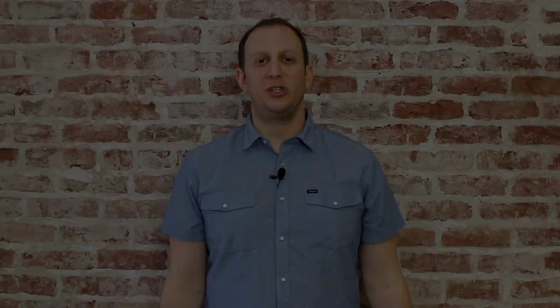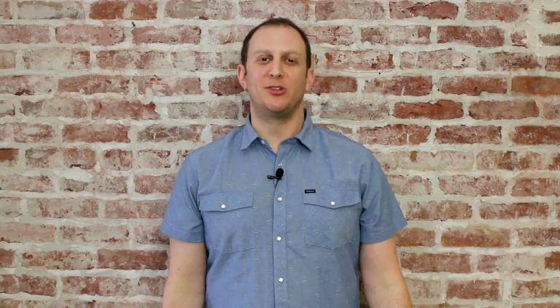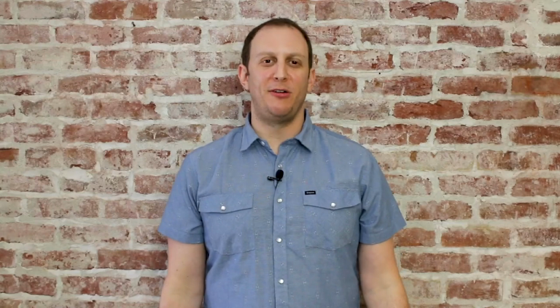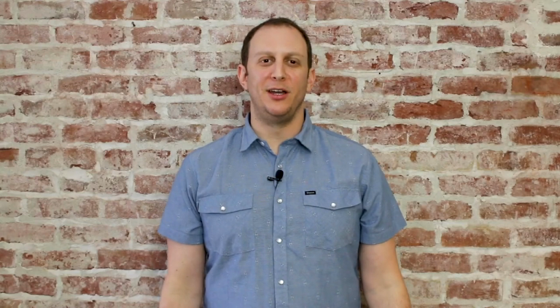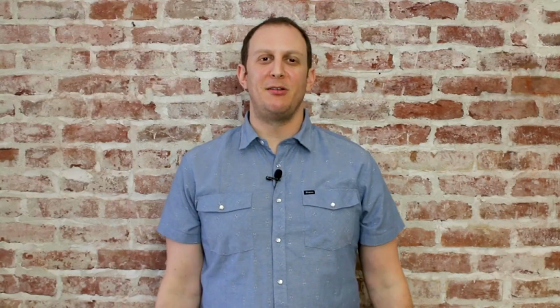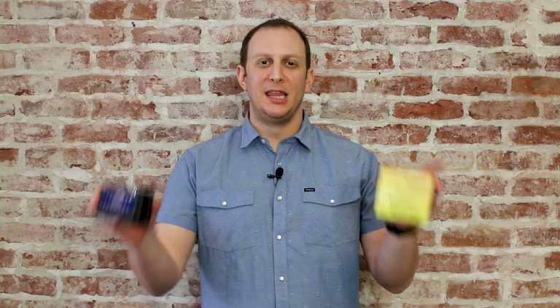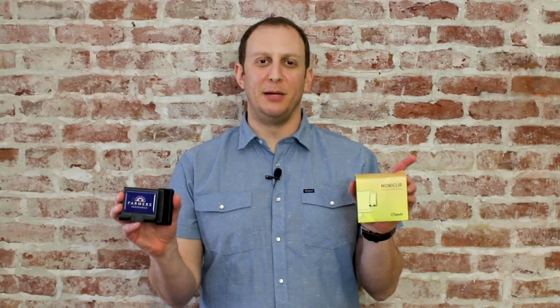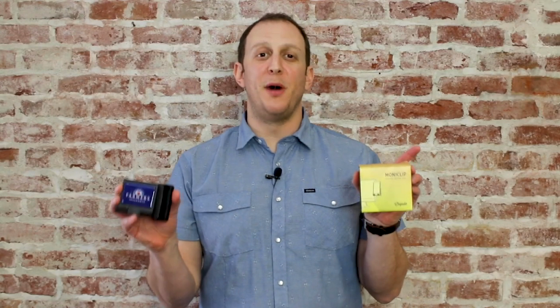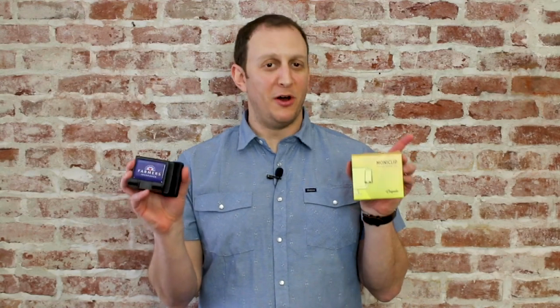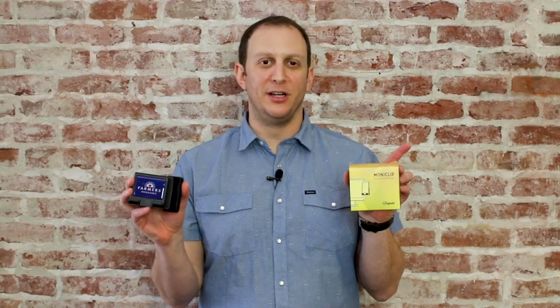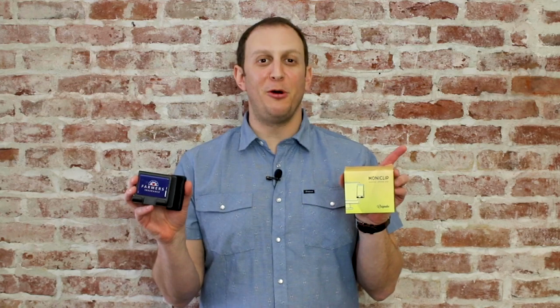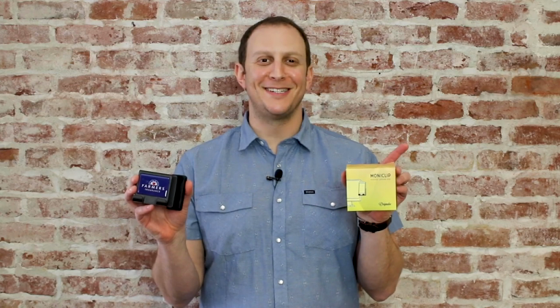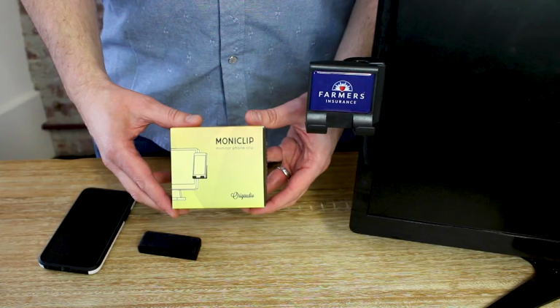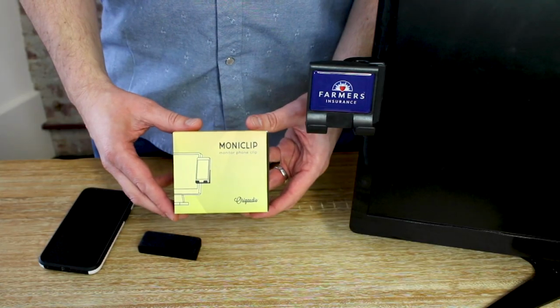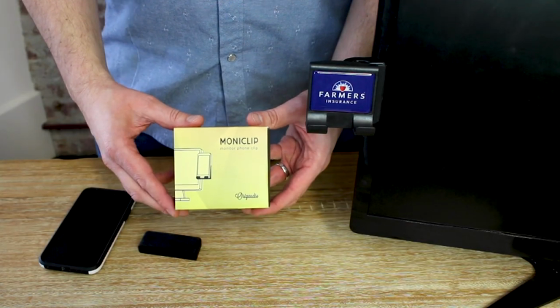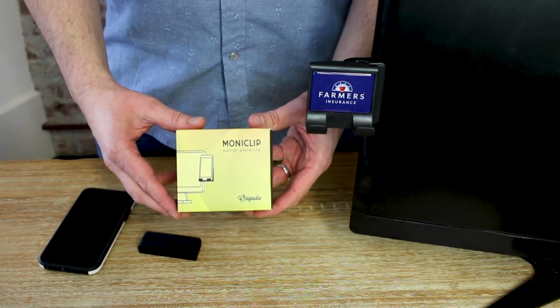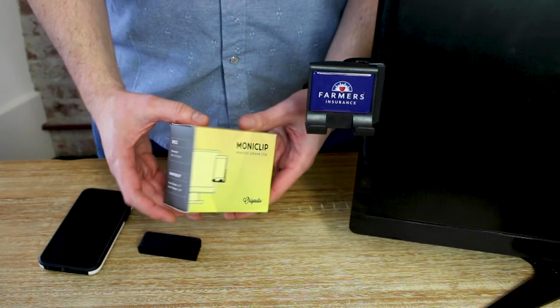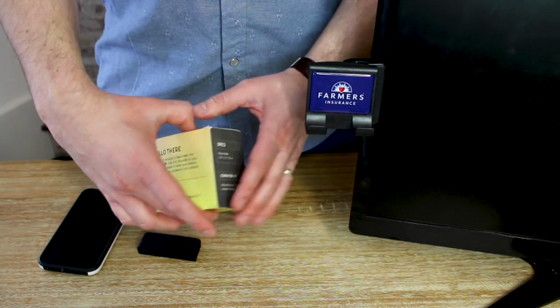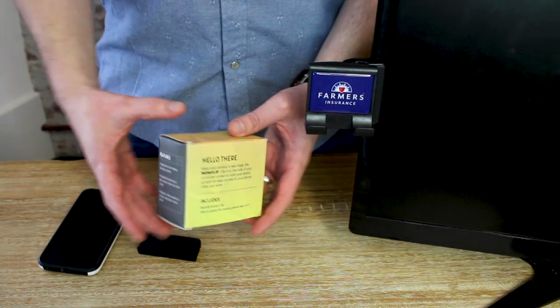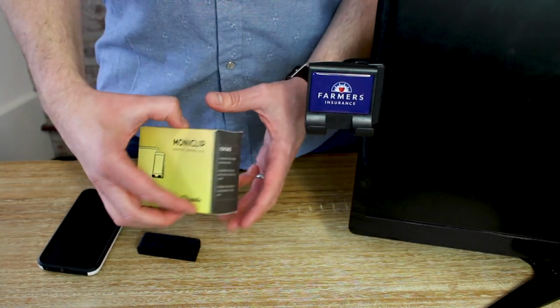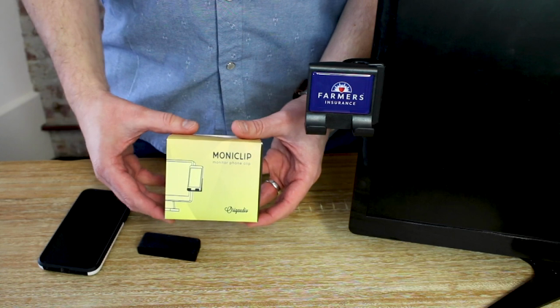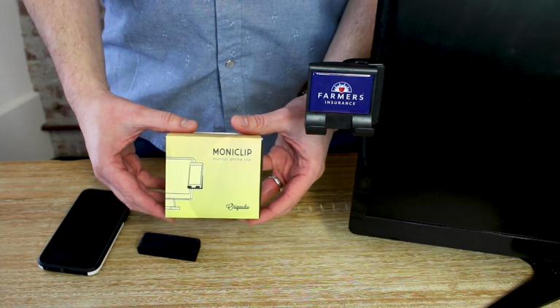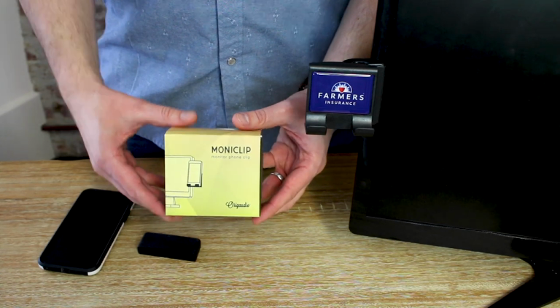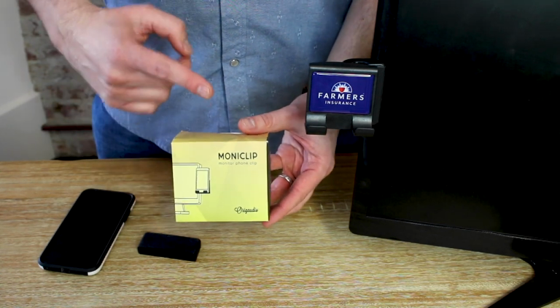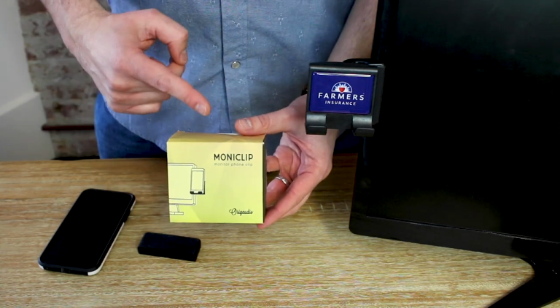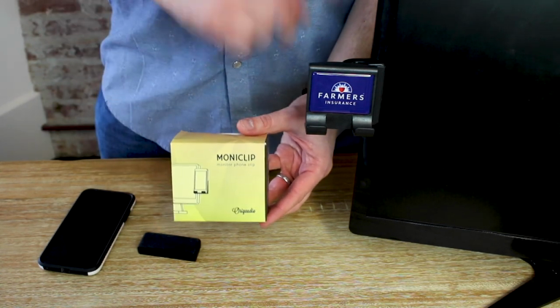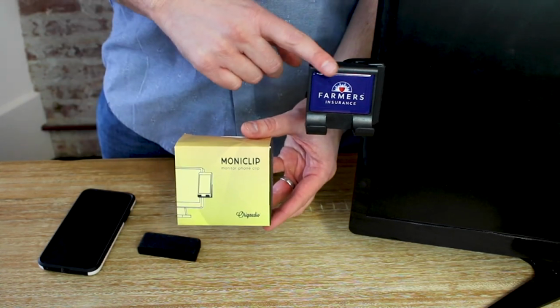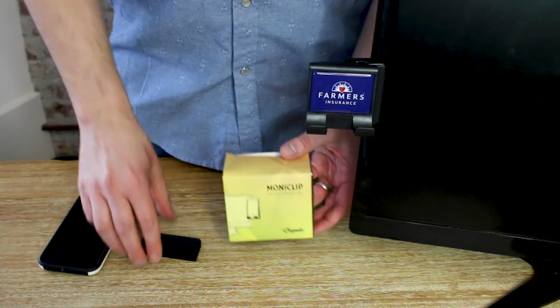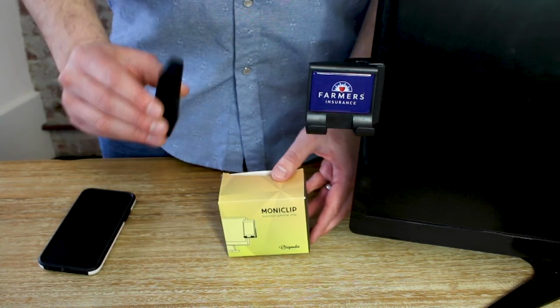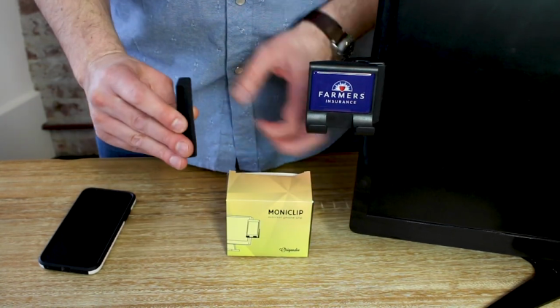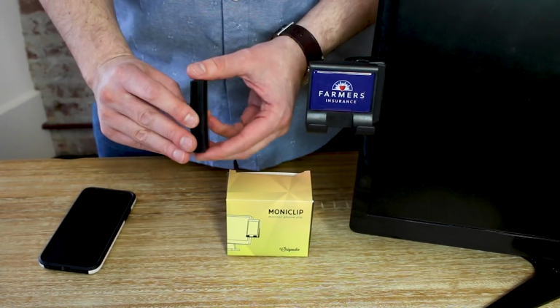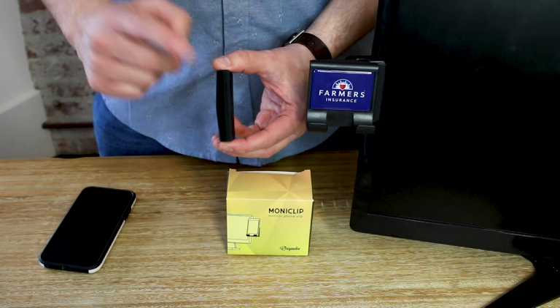Two screens are always better than one. It's time to meet the Monoclip, our new monitor phone holder. The Monoclip comes in really fun retail packaging, which is customizable to really make your brand pop. Inside the Monoclip box there's the actual Monoclip and then this little rubber accessory.